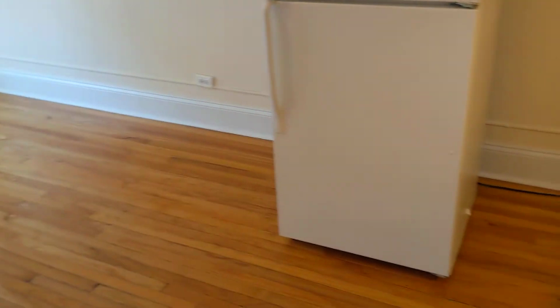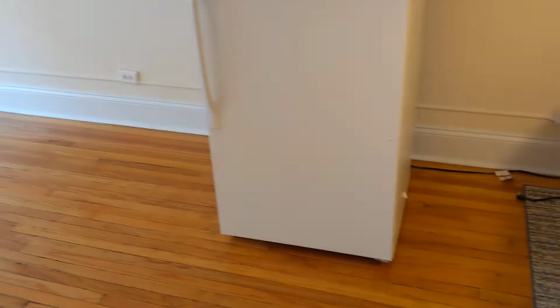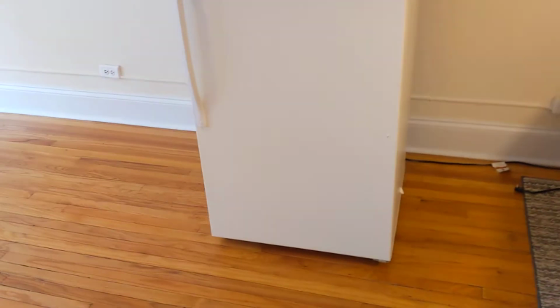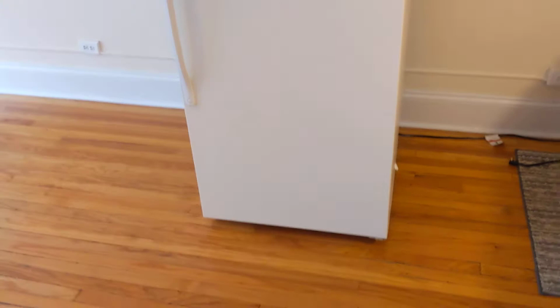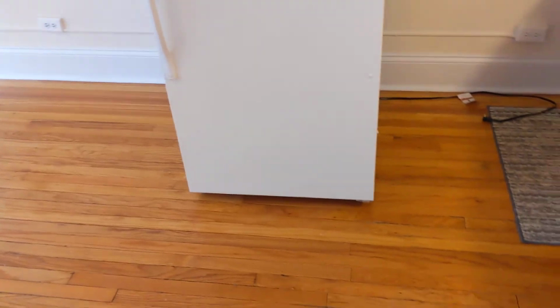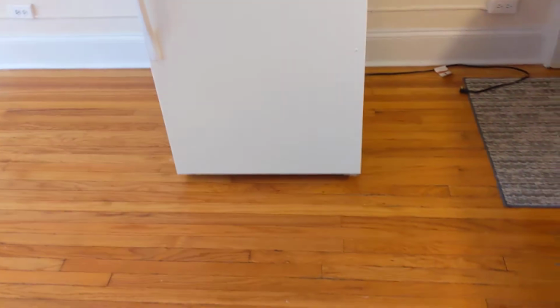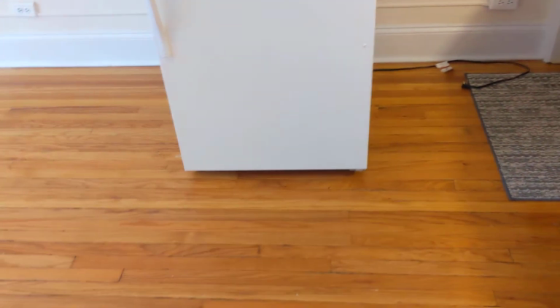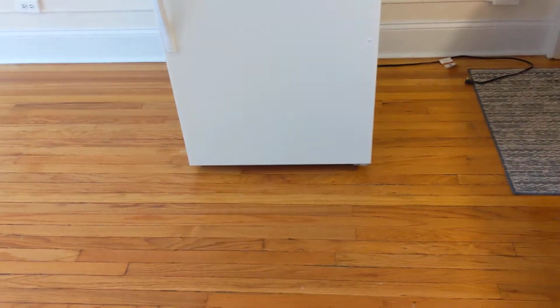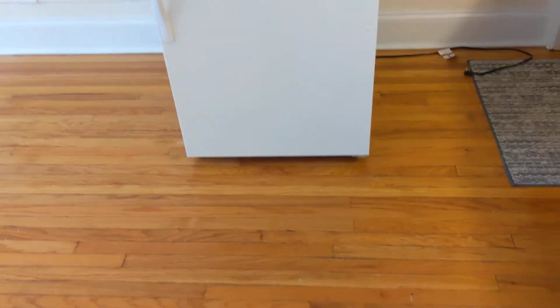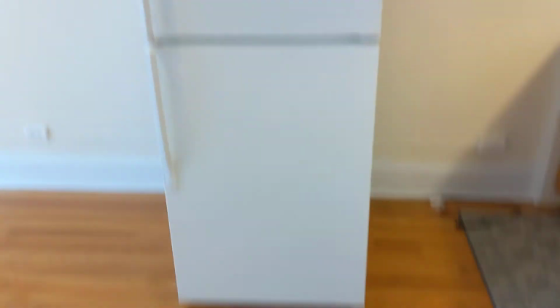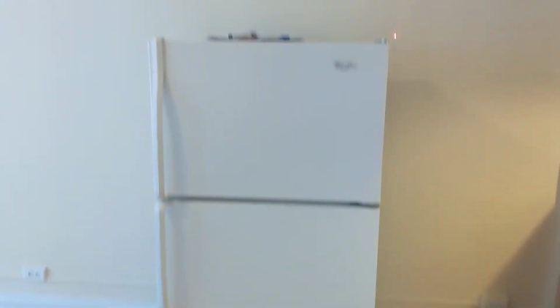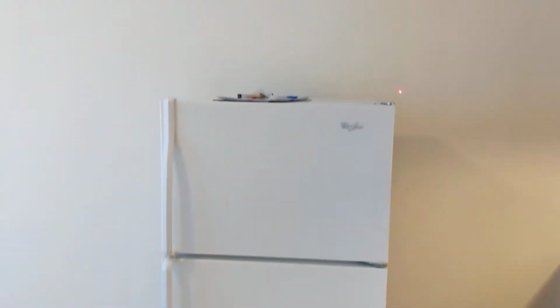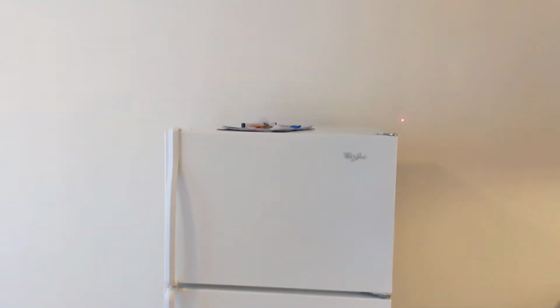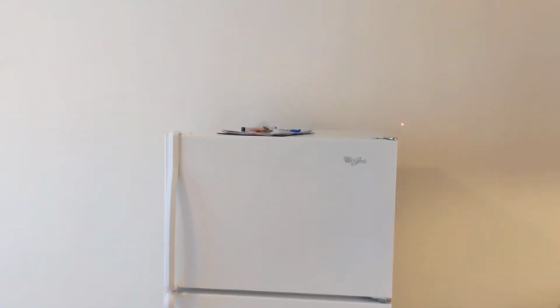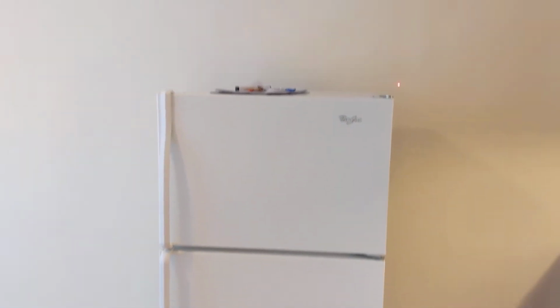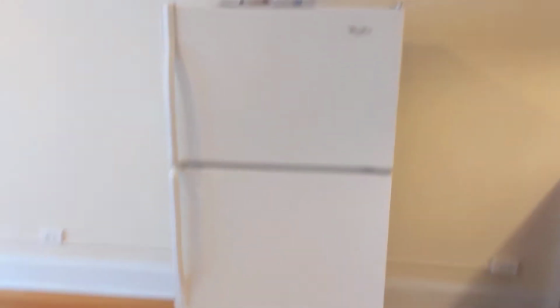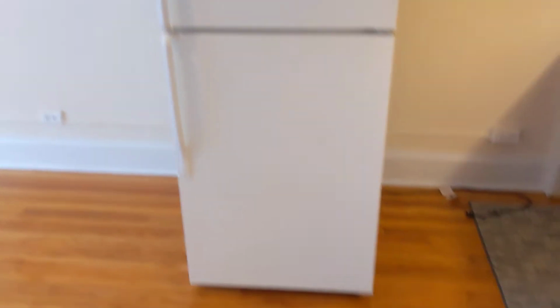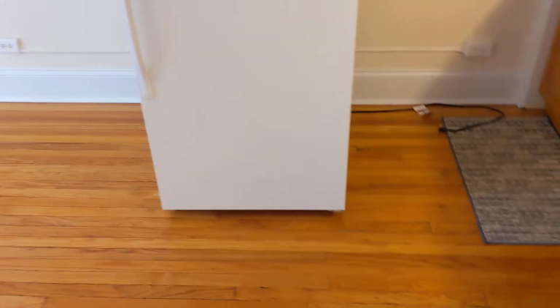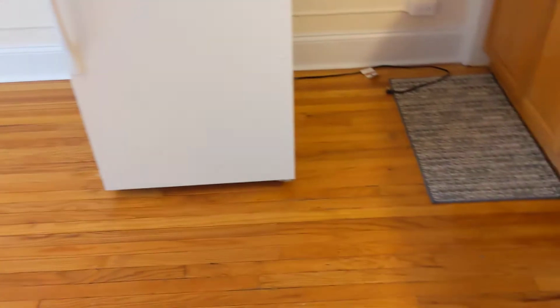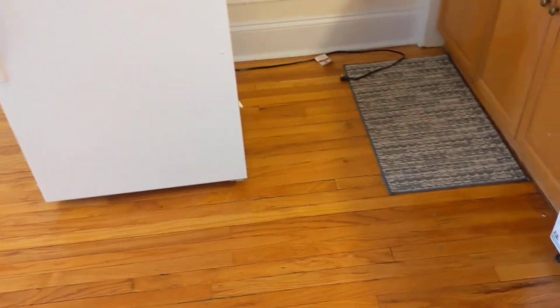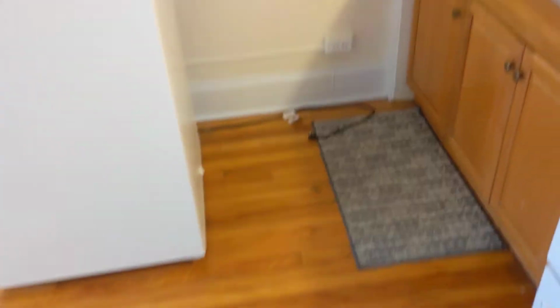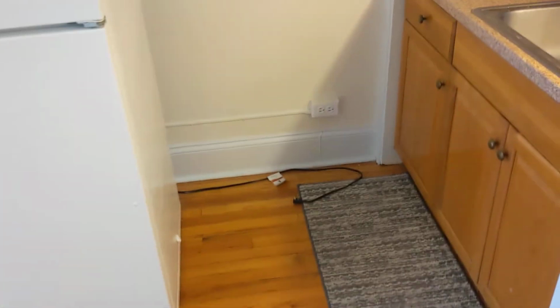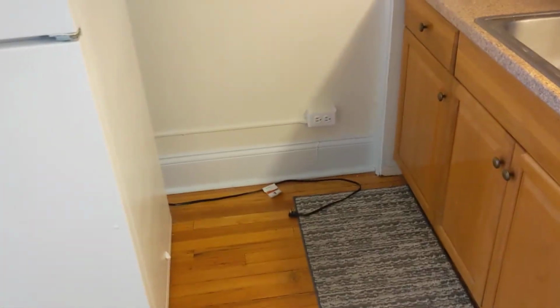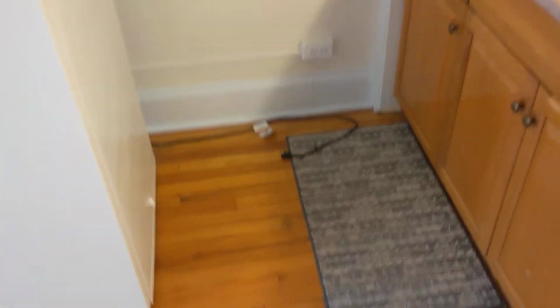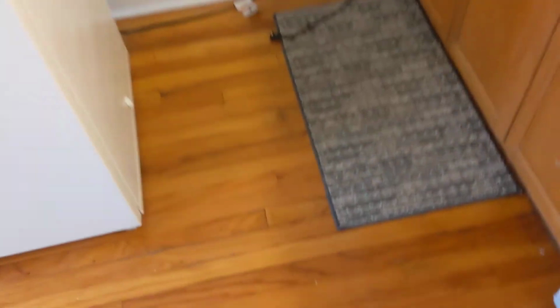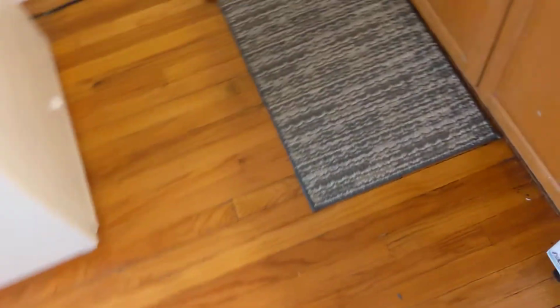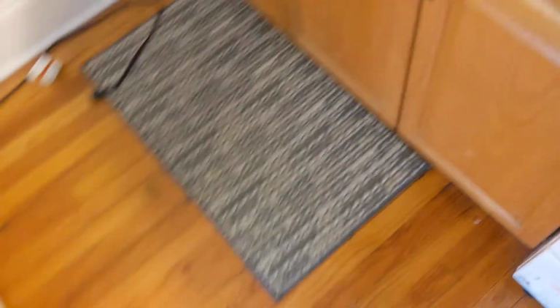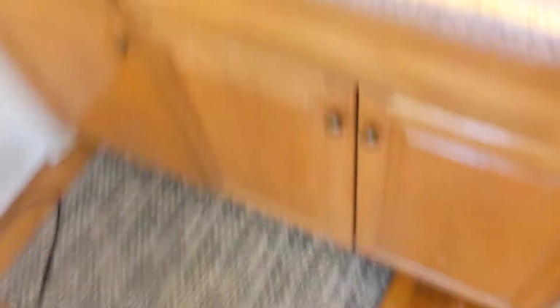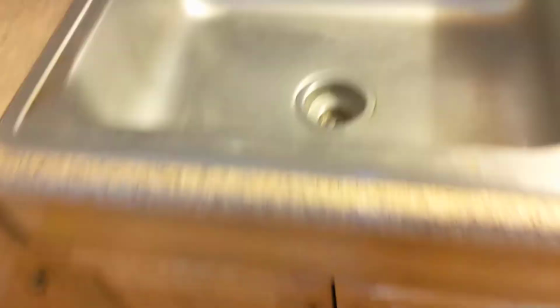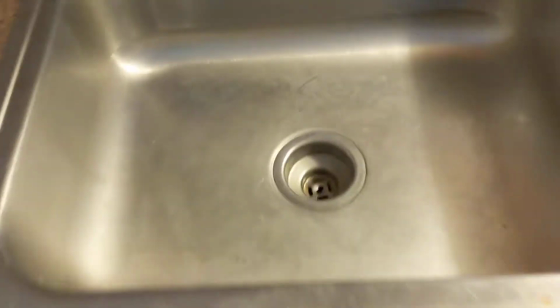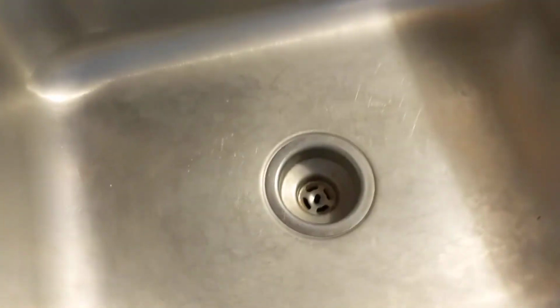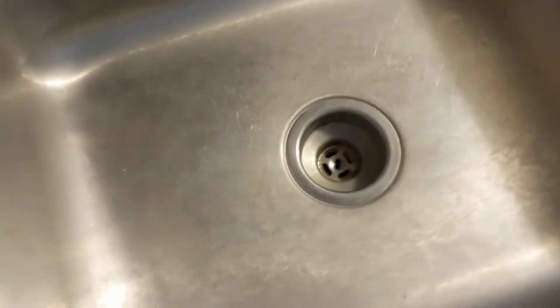I think the fridge is there just because they were moving out, cleaning a little bit. But that could go just about anywhere. Here is your sink.